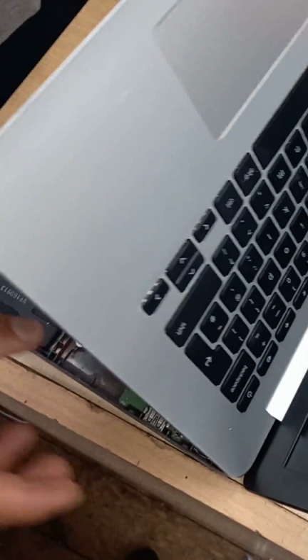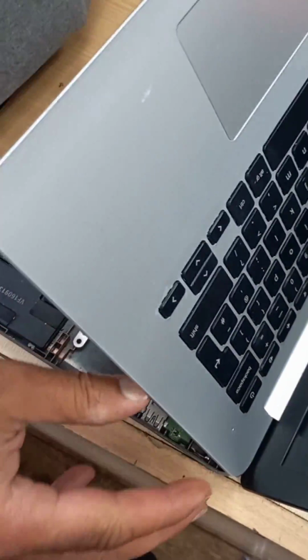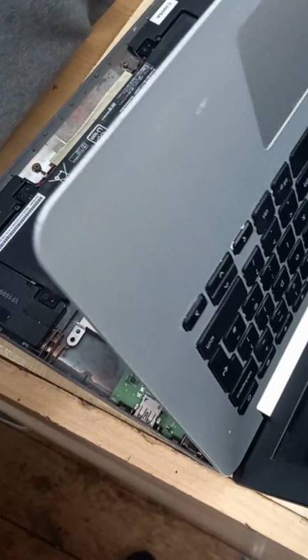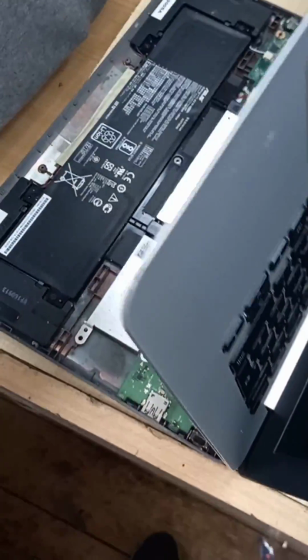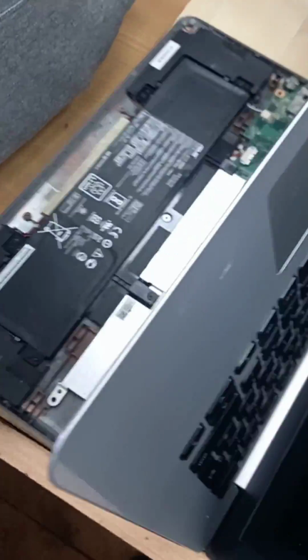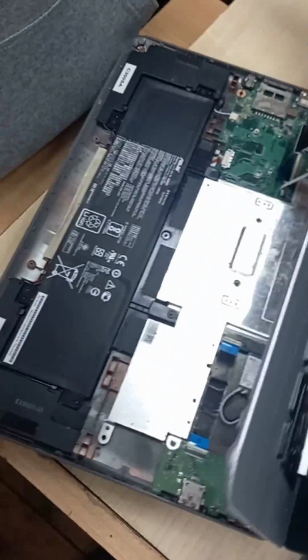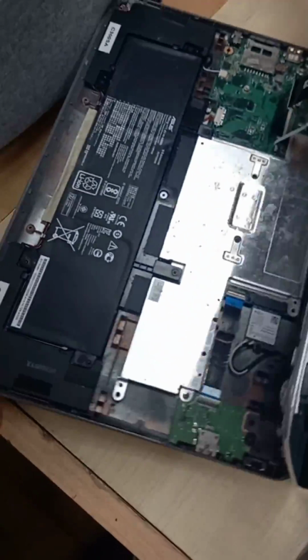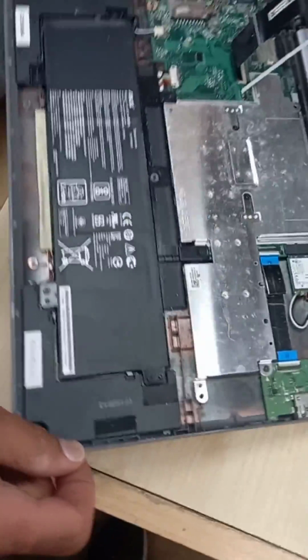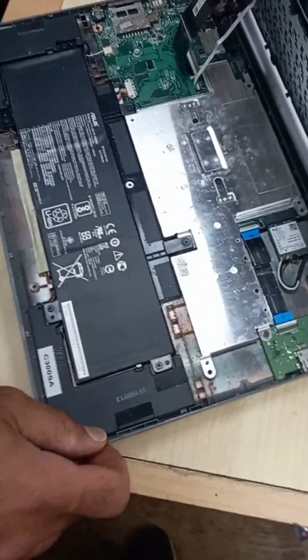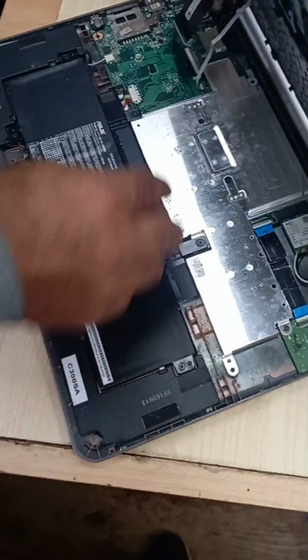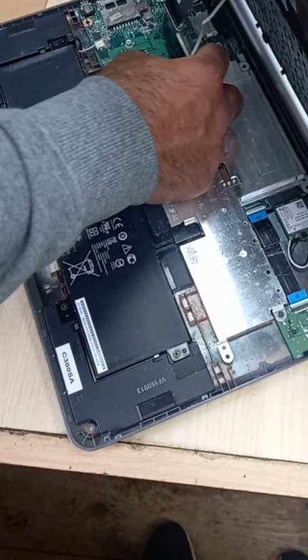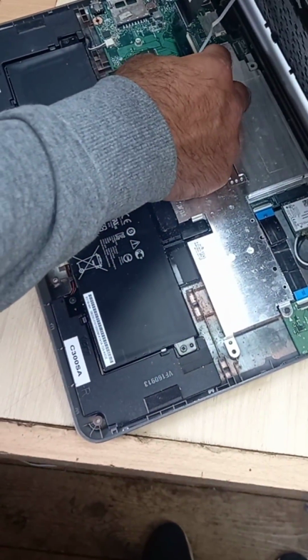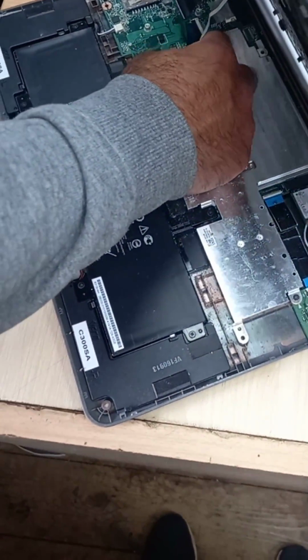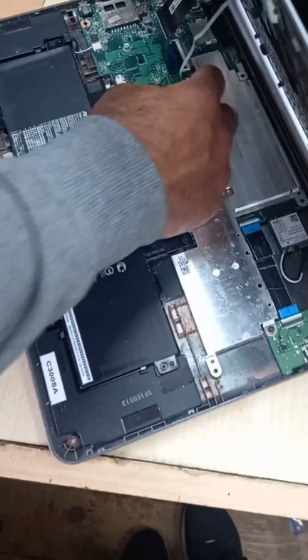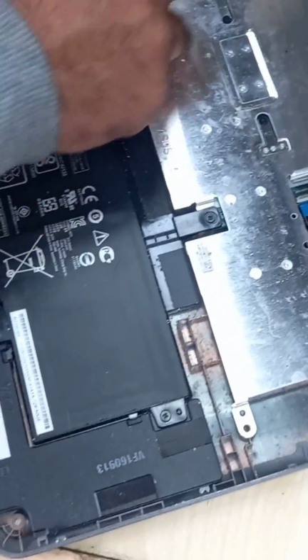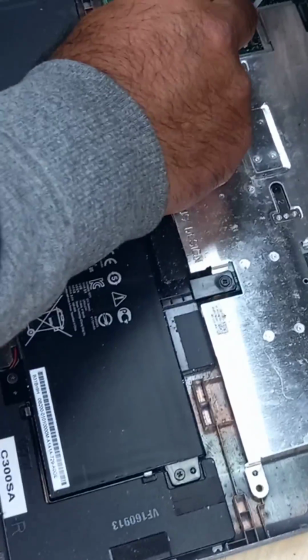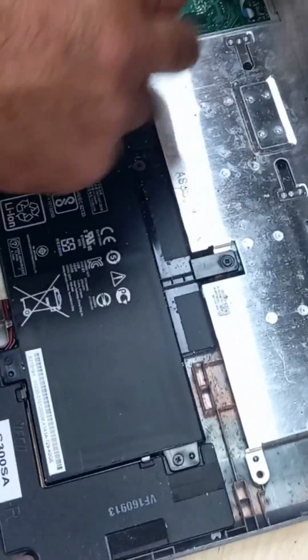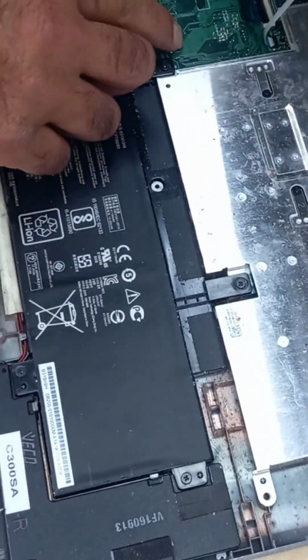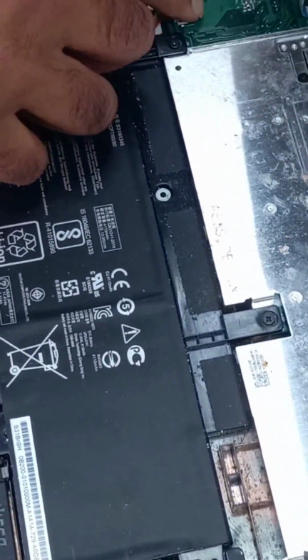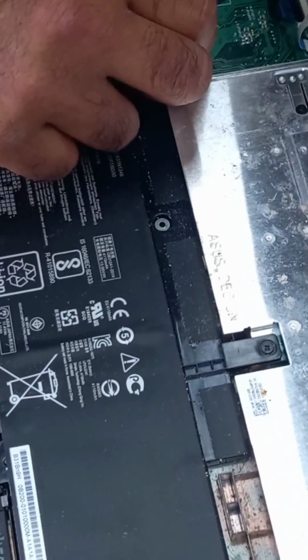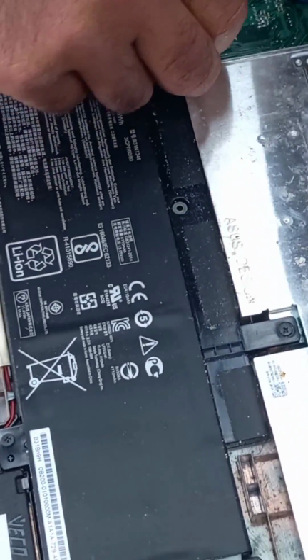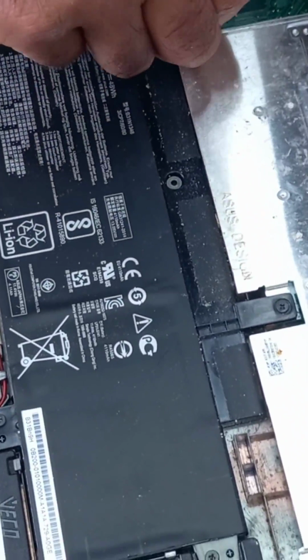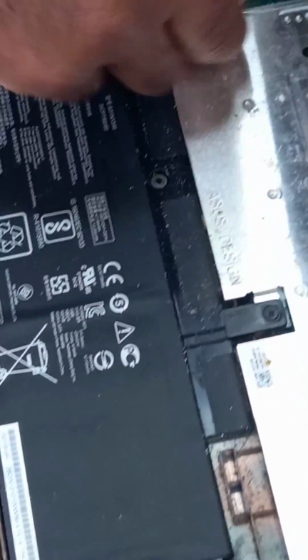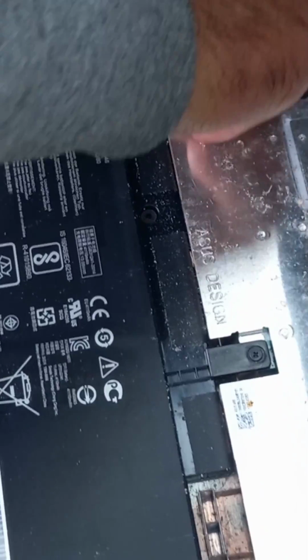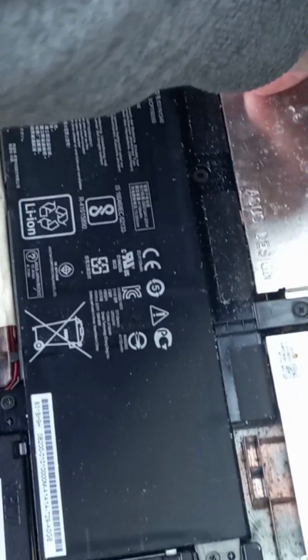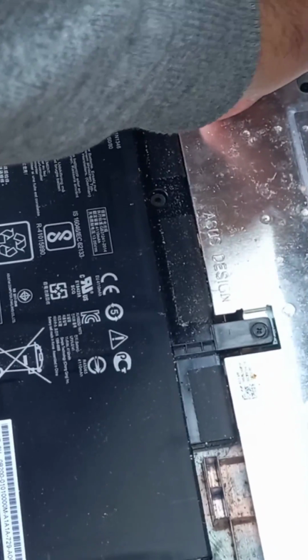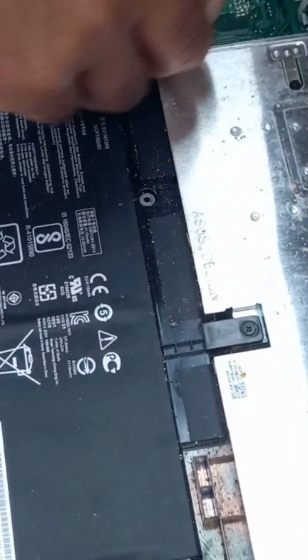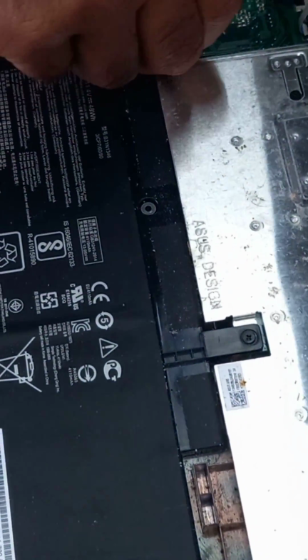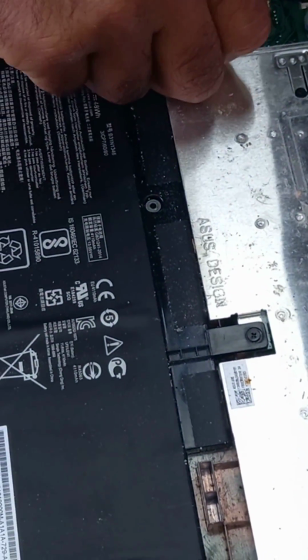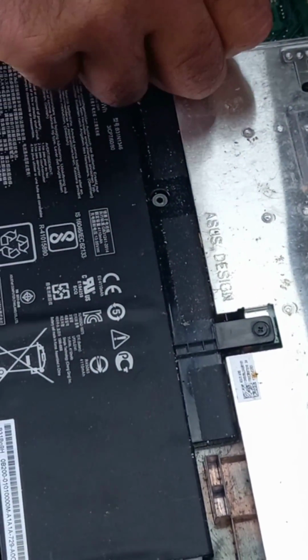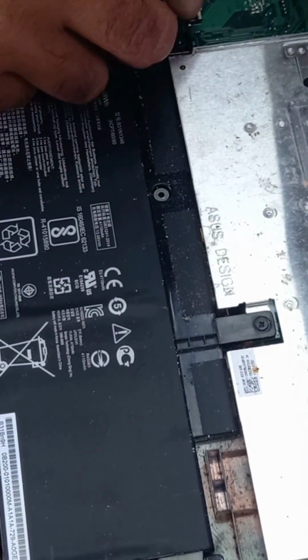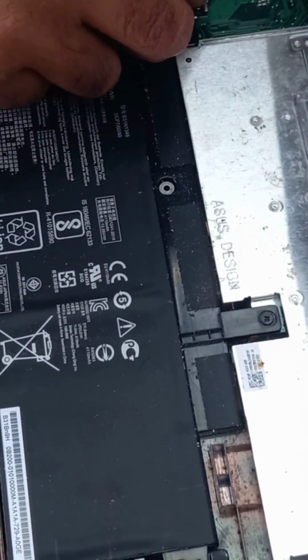And now you have to dismantle it. You can leave the cables on, but move the clip, take the battery off, and get this in here — take the battery off from there. The battery is off.